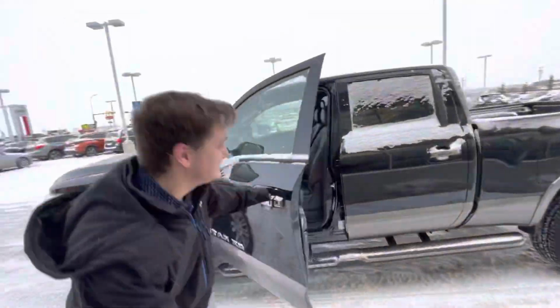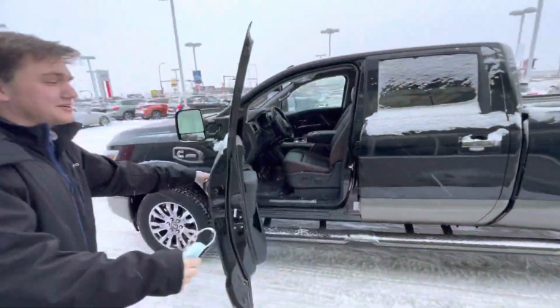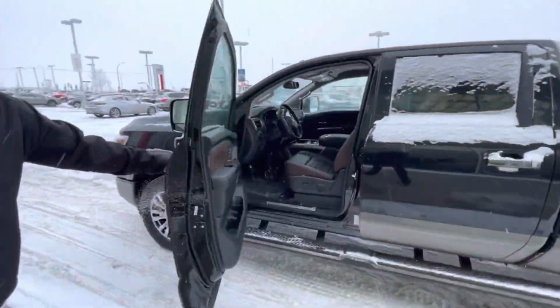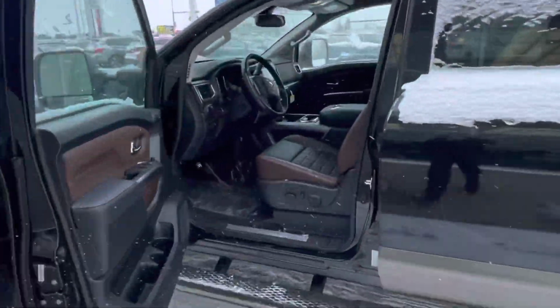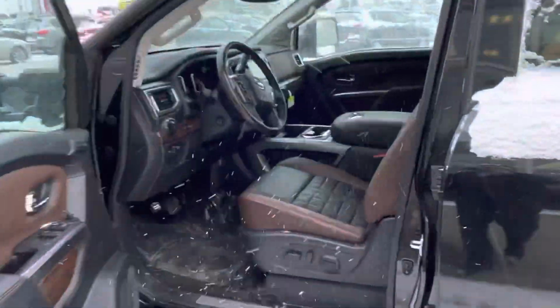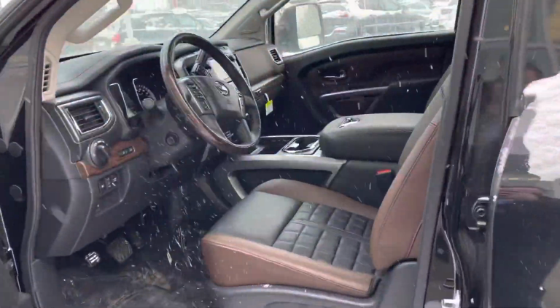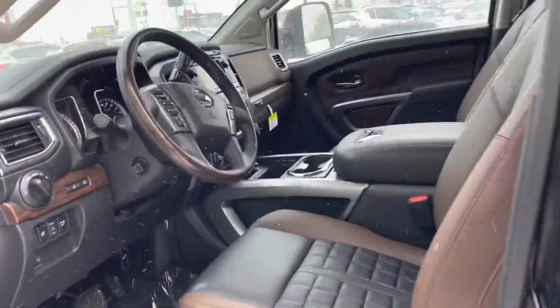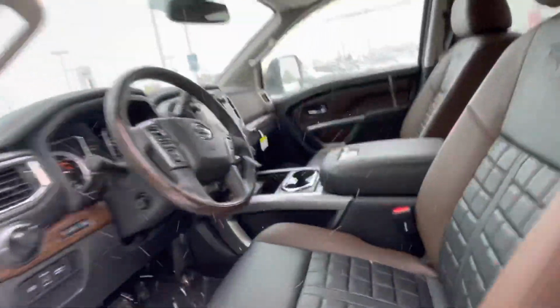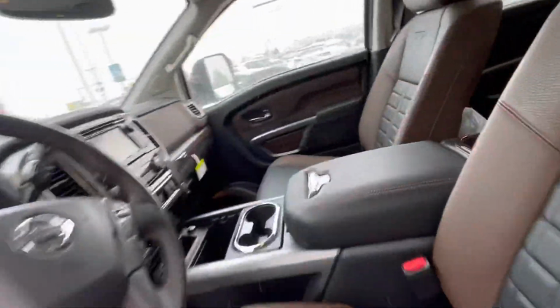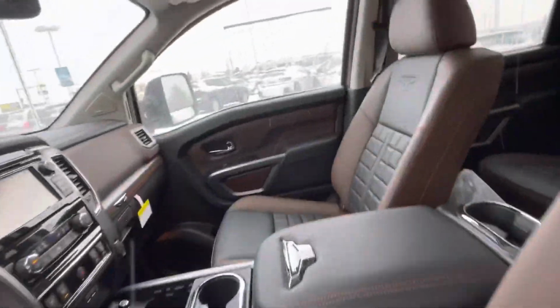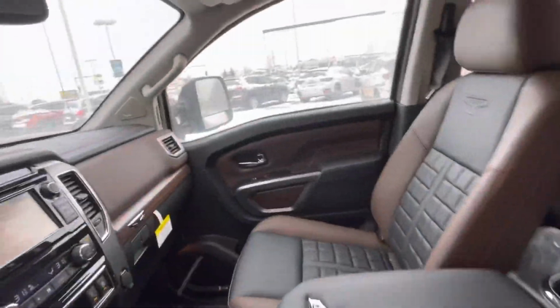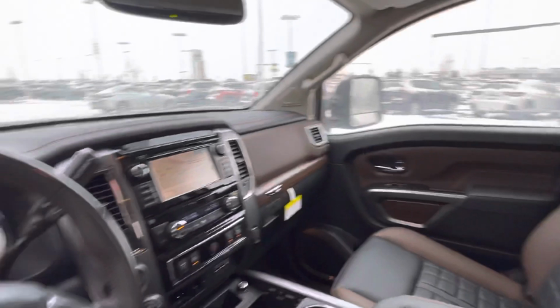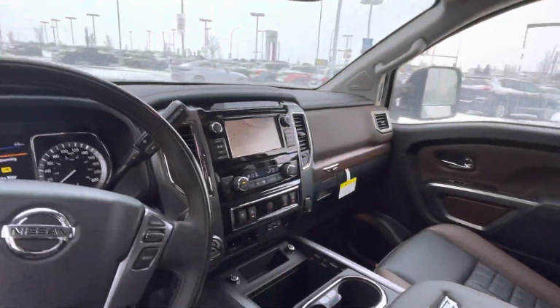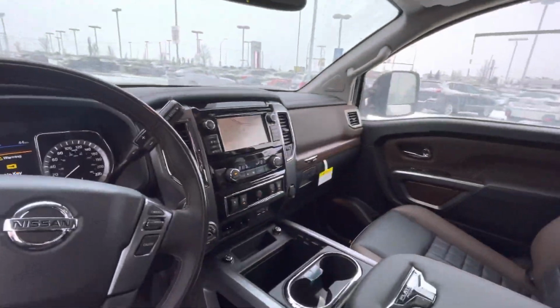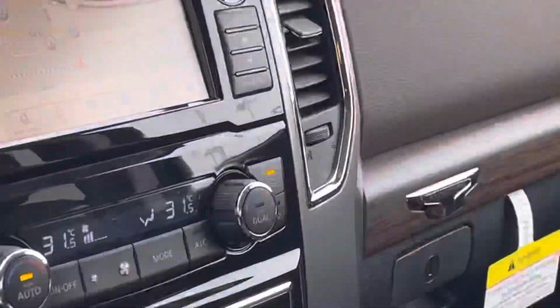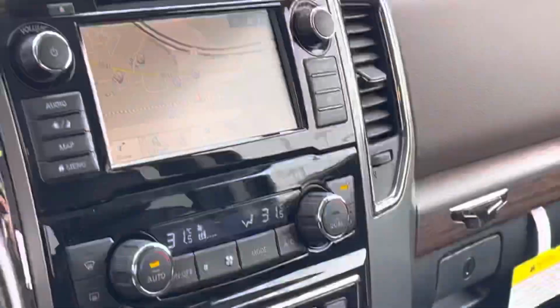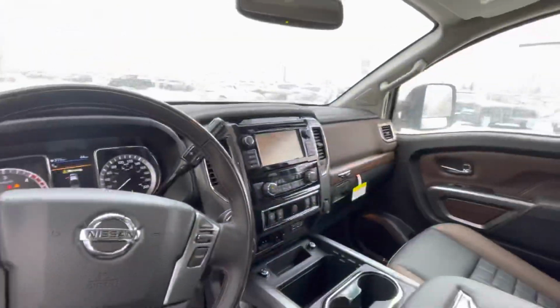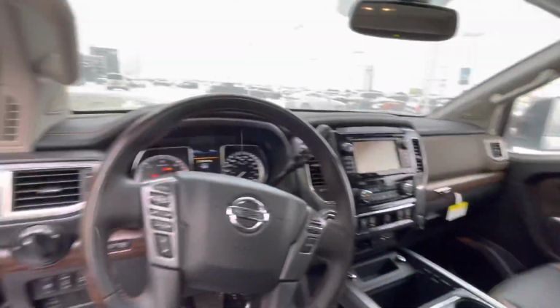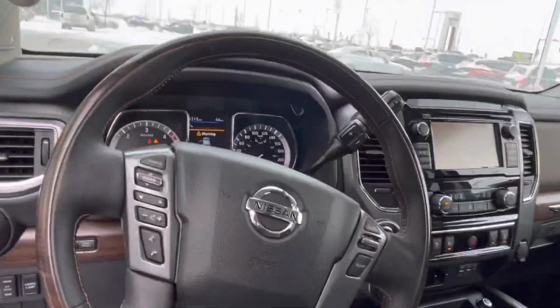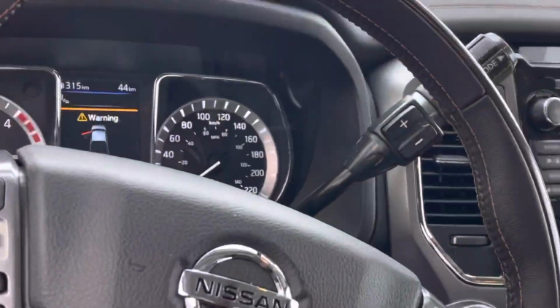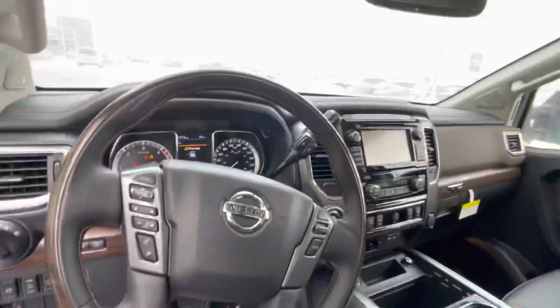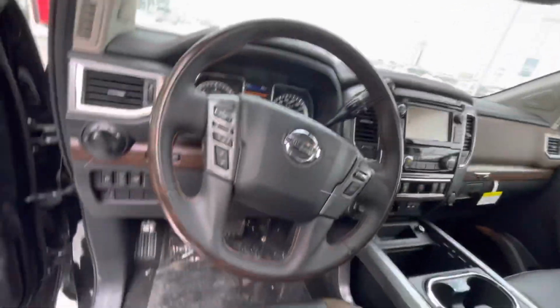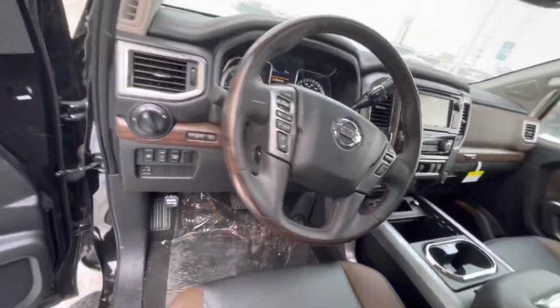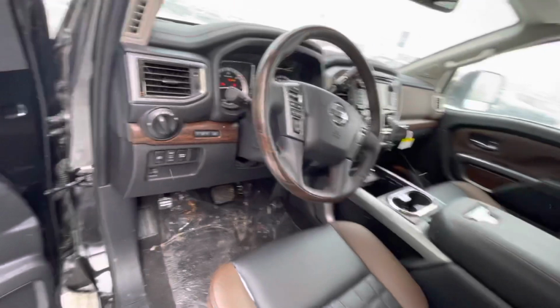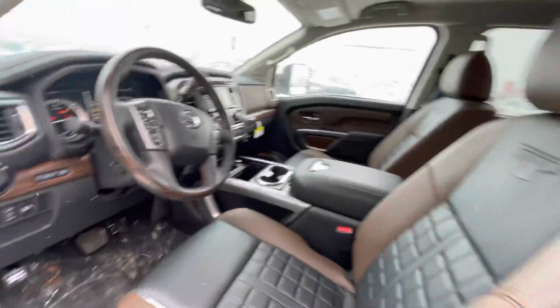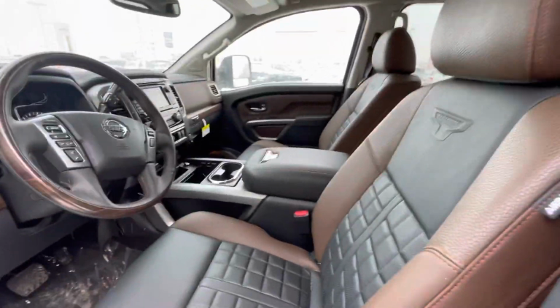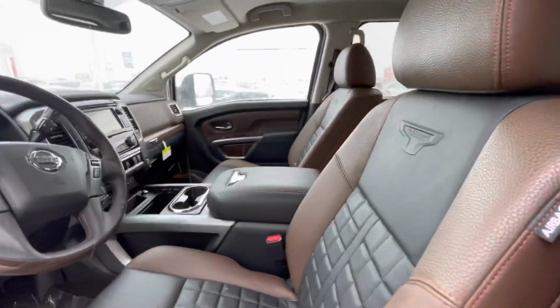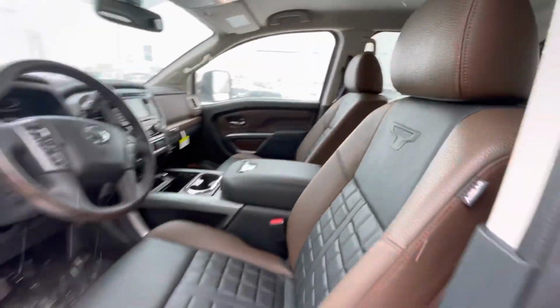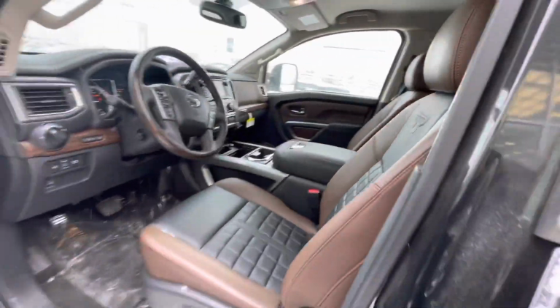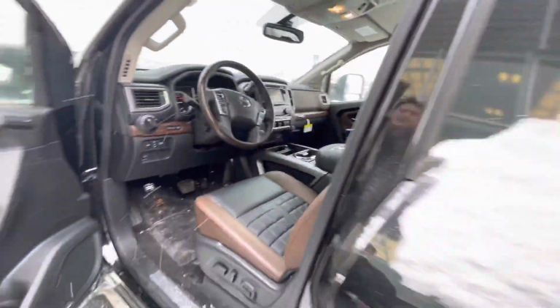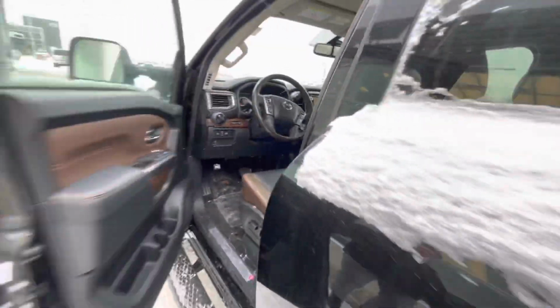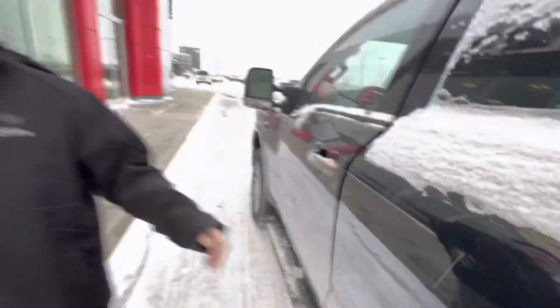Taking a look at that beautiful interior, this is our platinum edition with leather heated seats, leather steering wheel, all of your power steering controls on there as well. You got navigation in it, tons of climate controls, so much room and tons of luxury.